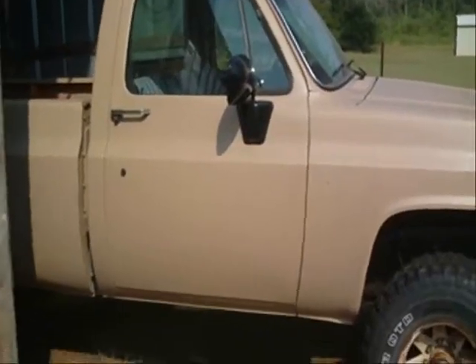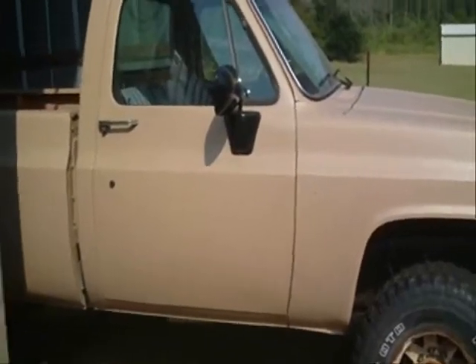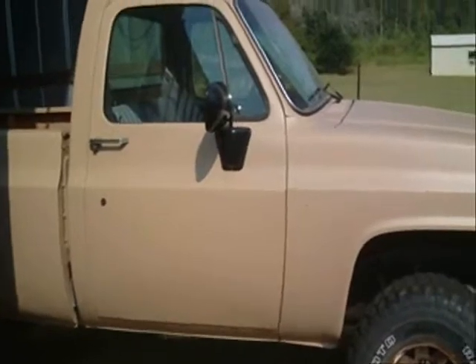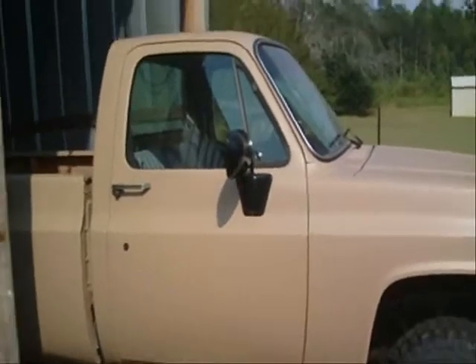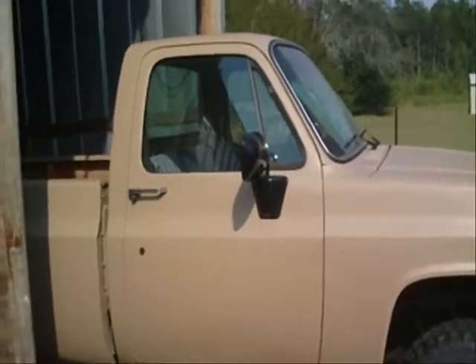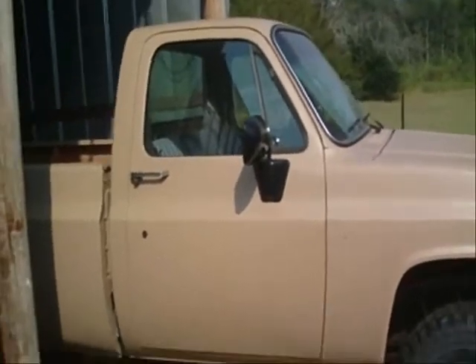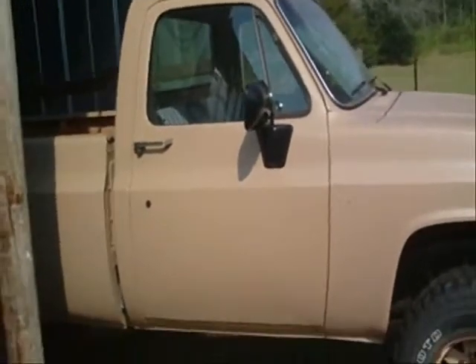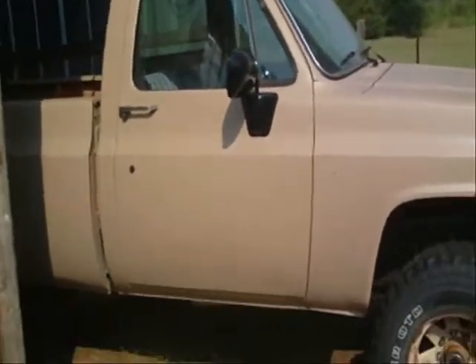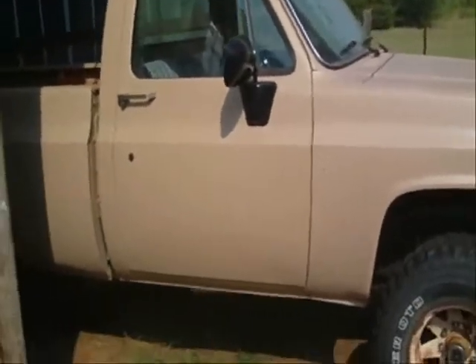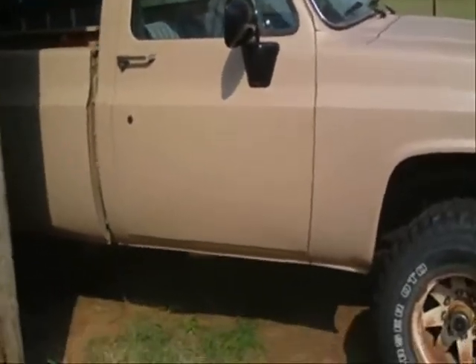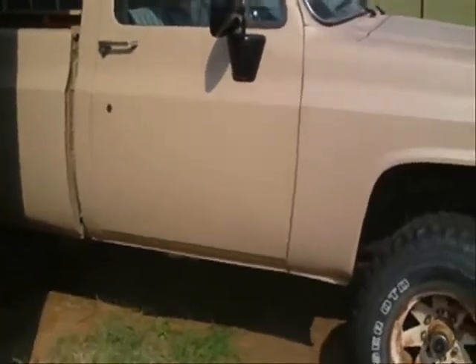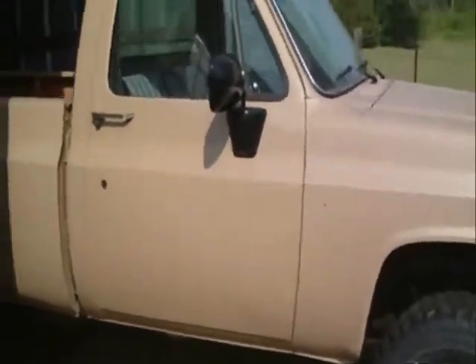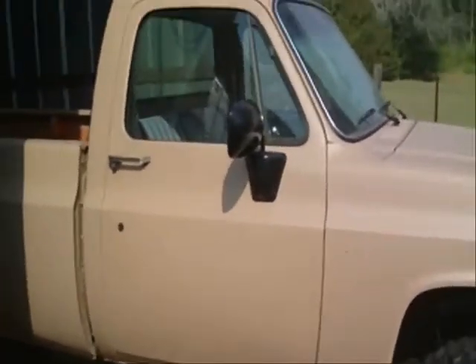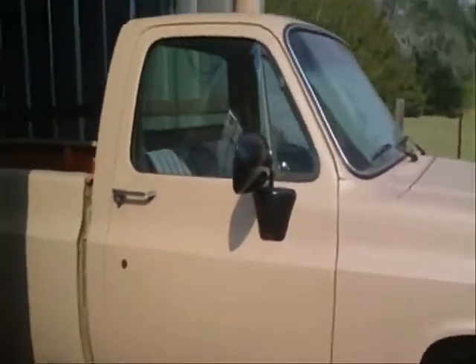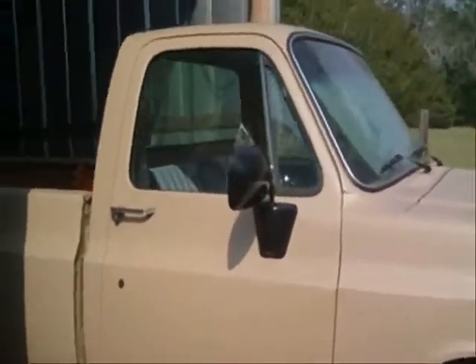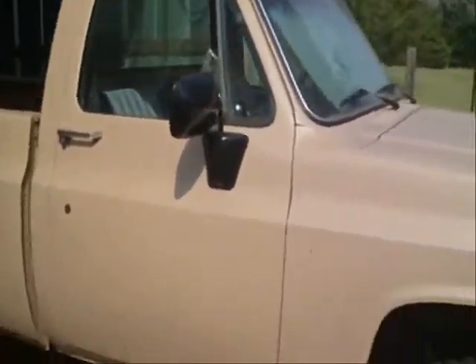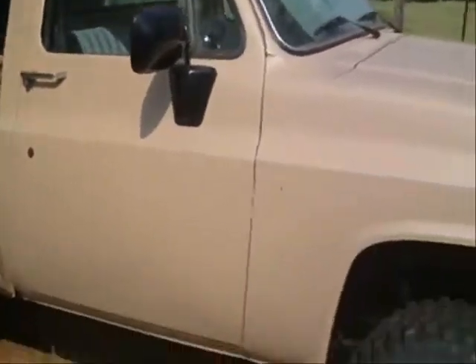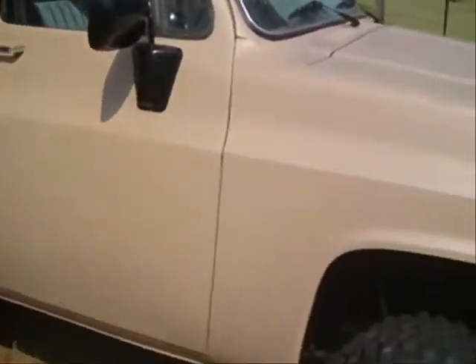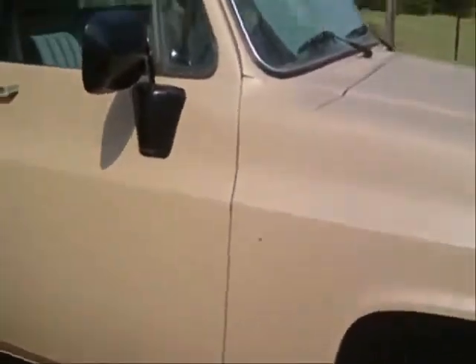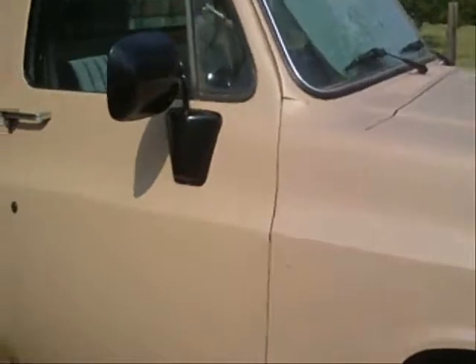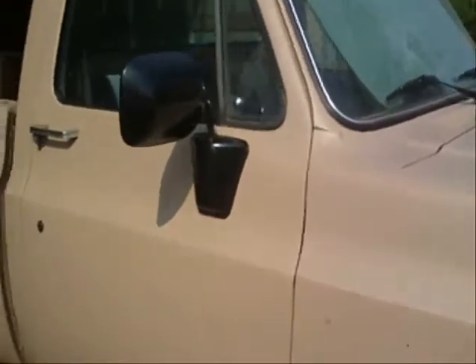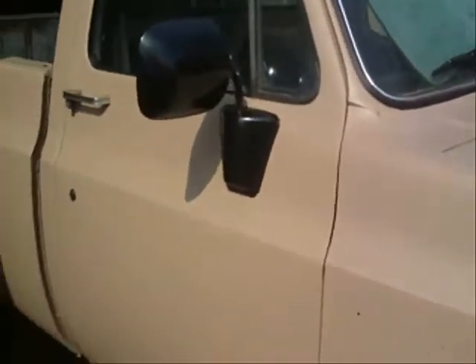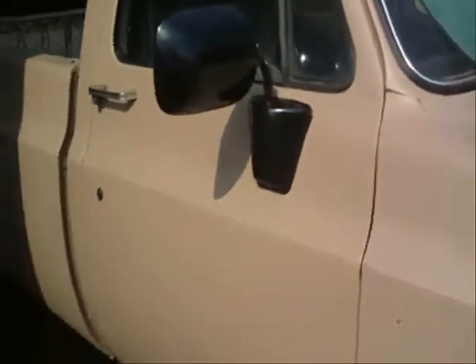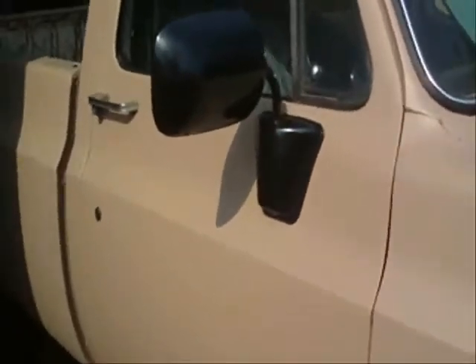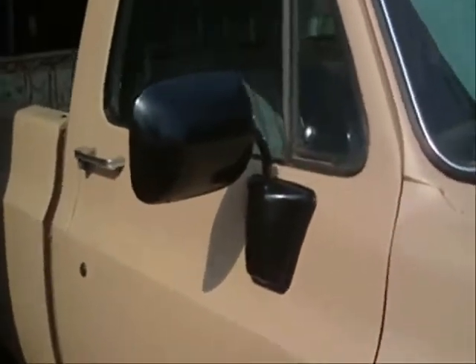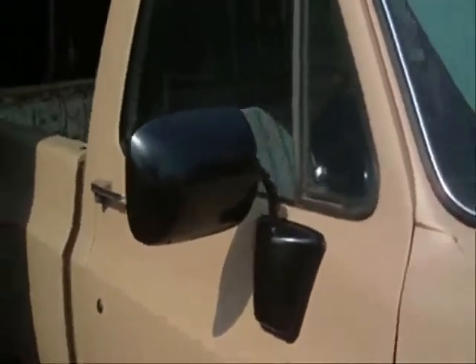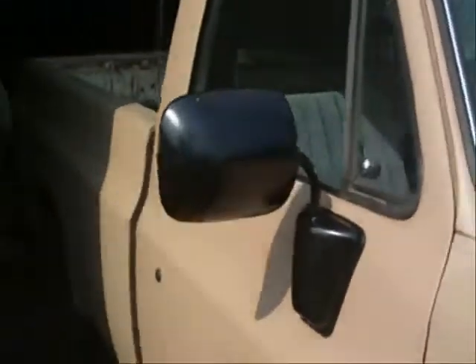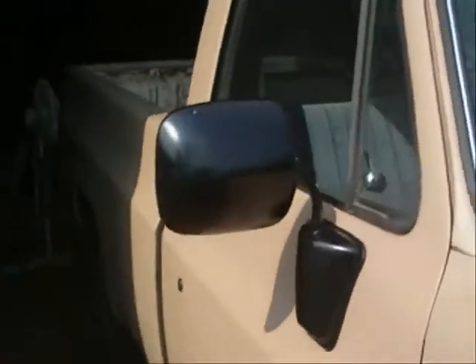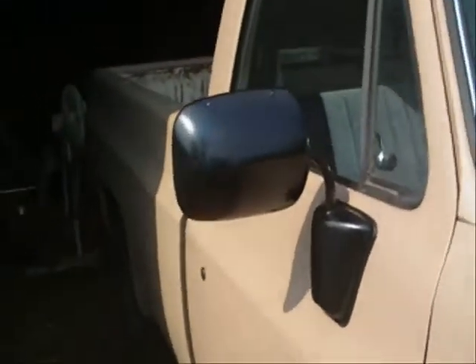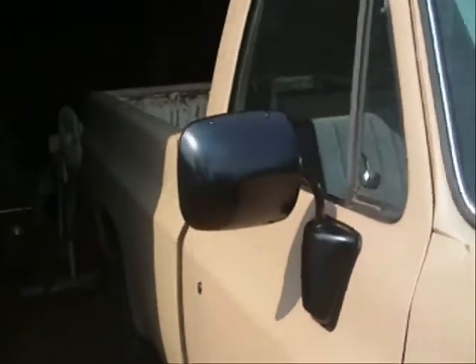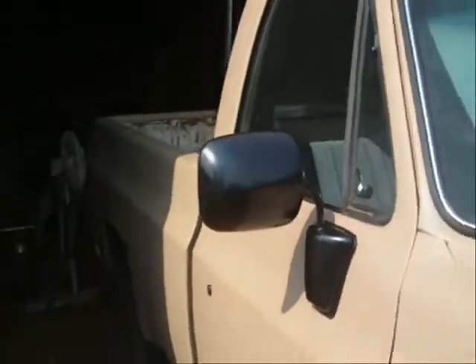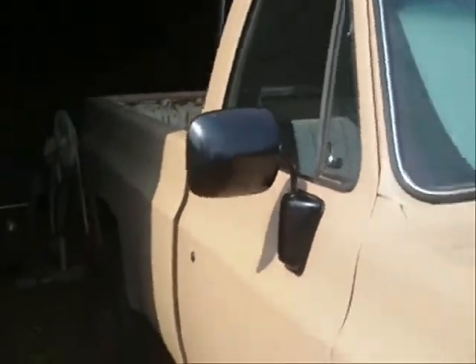Okay guys, I'm going to give y'all a little update on my truck here. I got my mirrors mounted the other day. Looks pretty good.